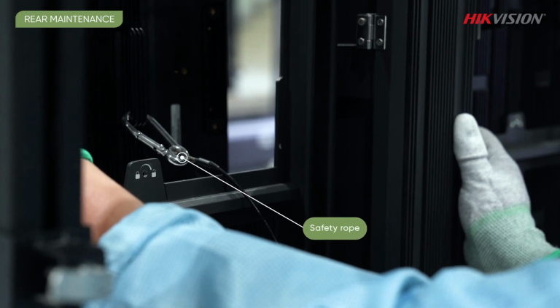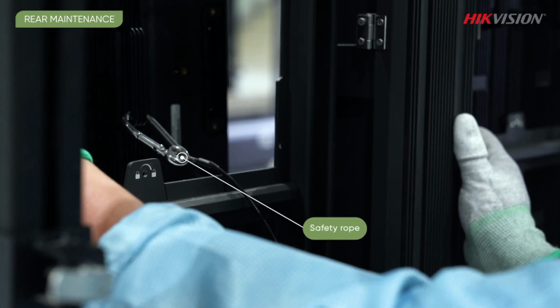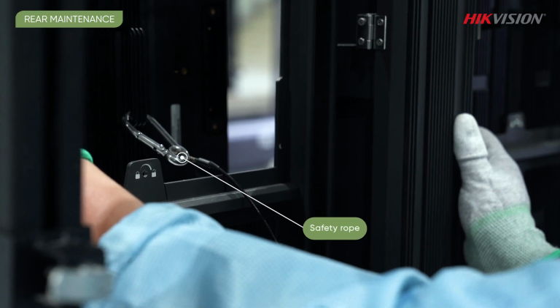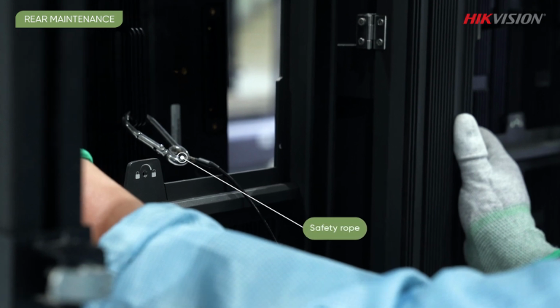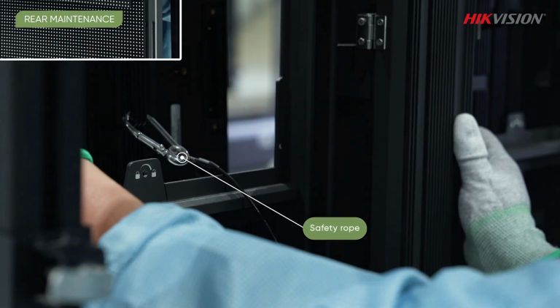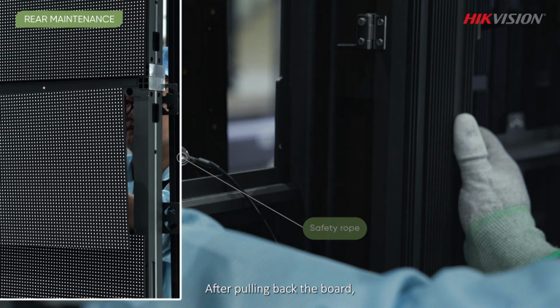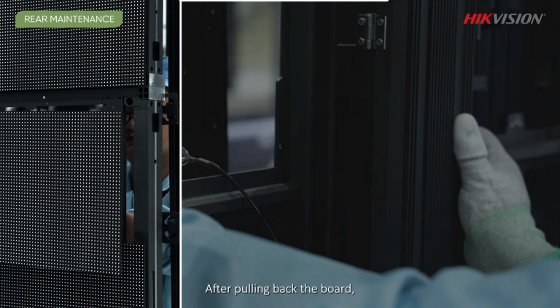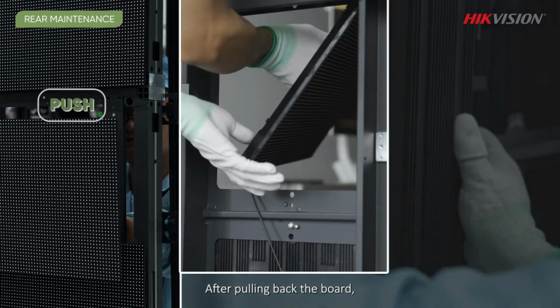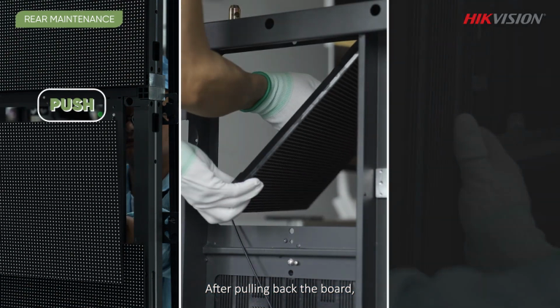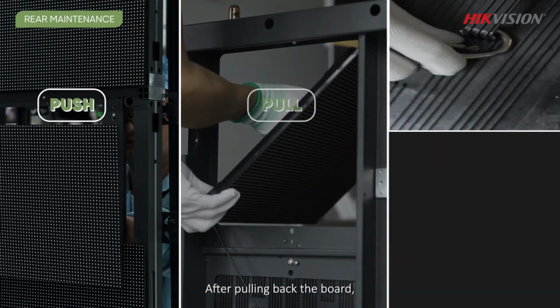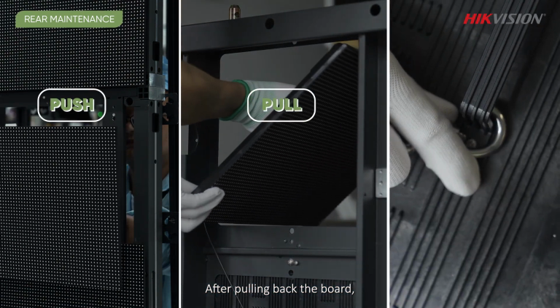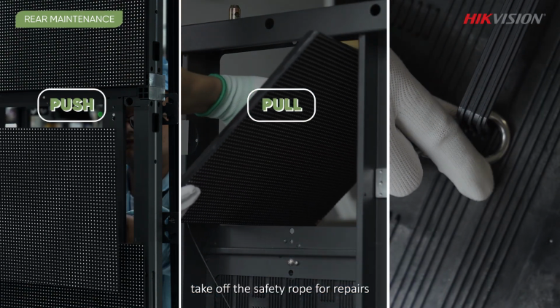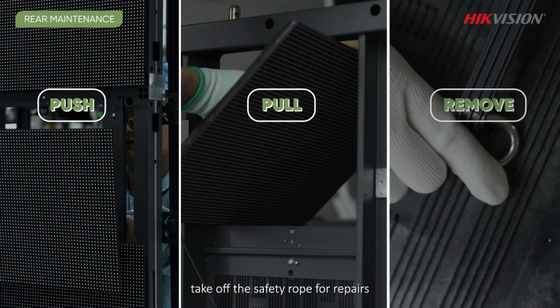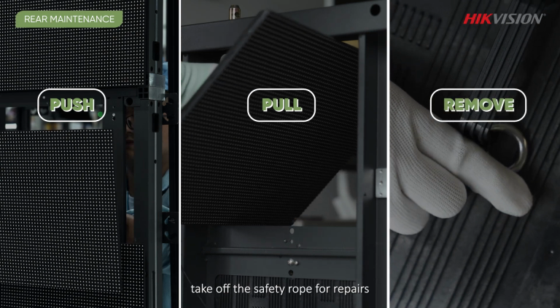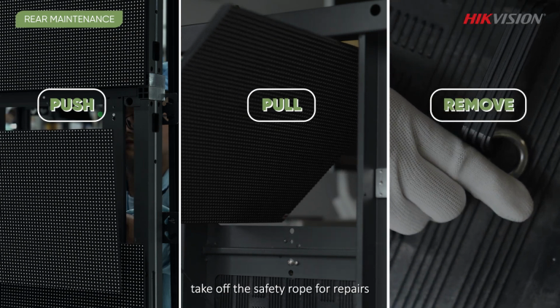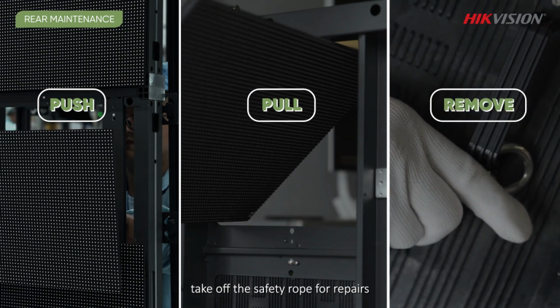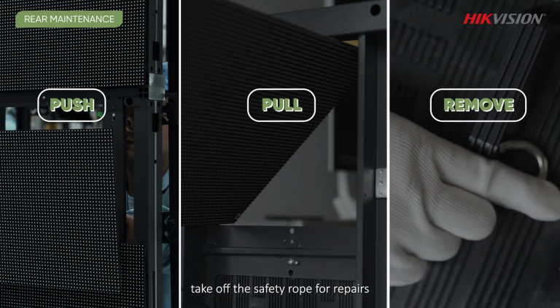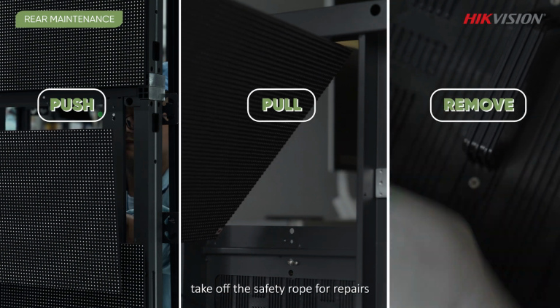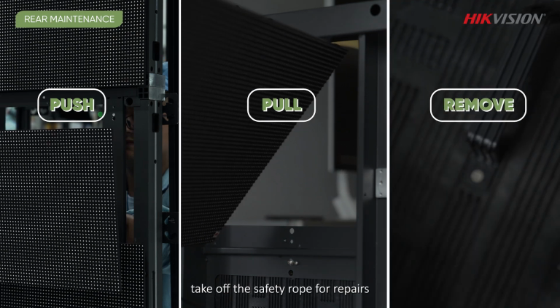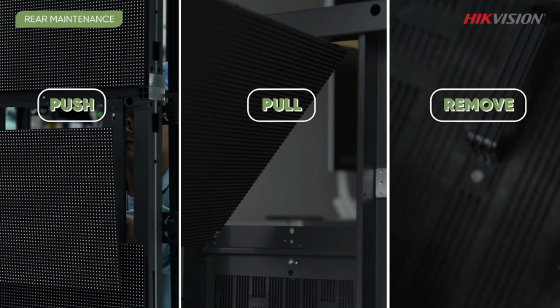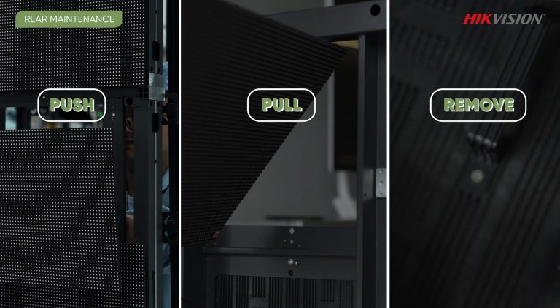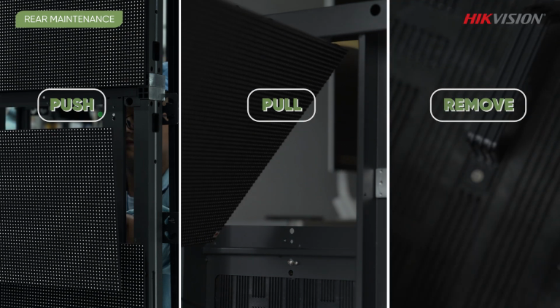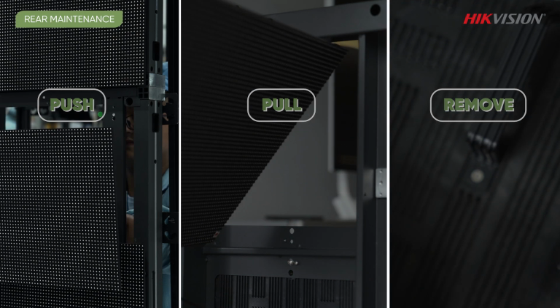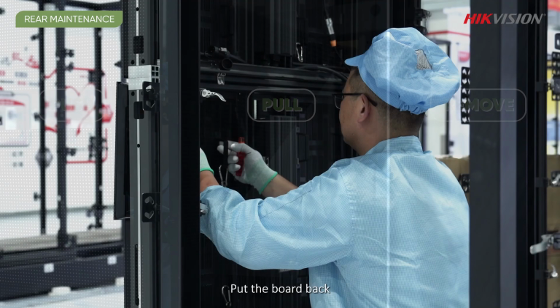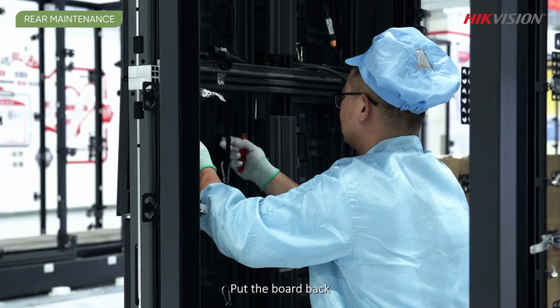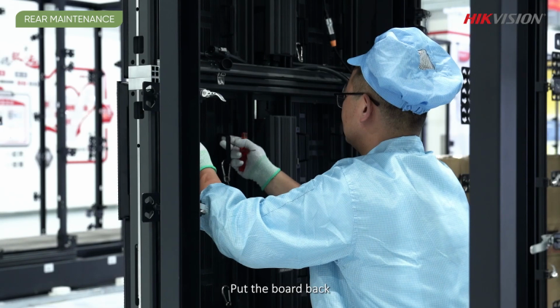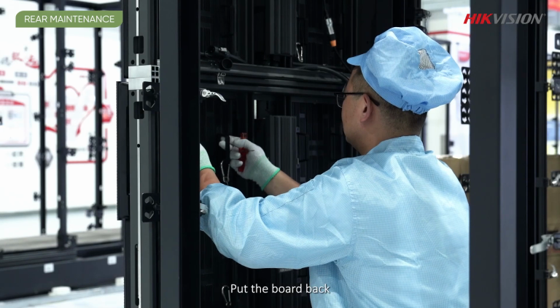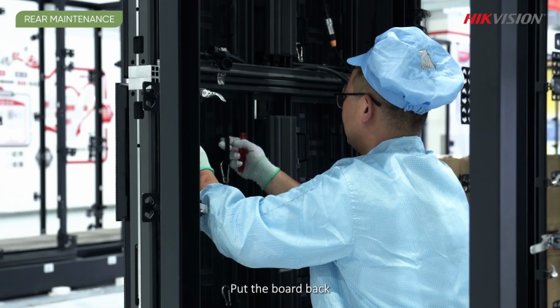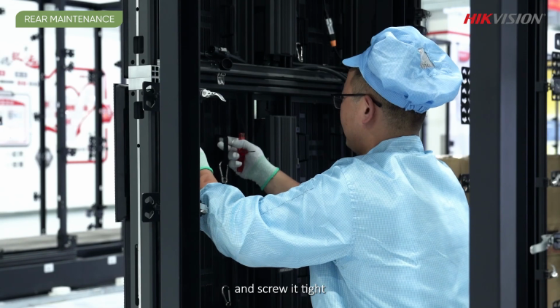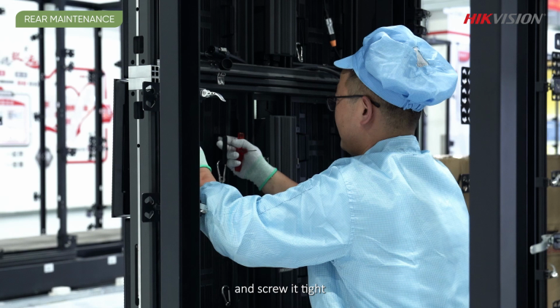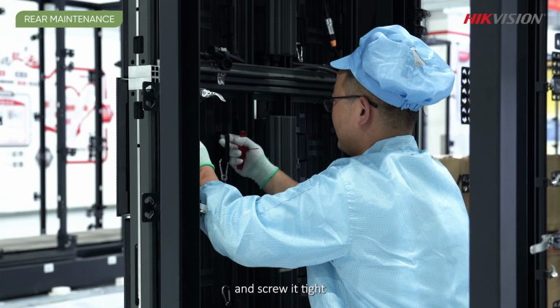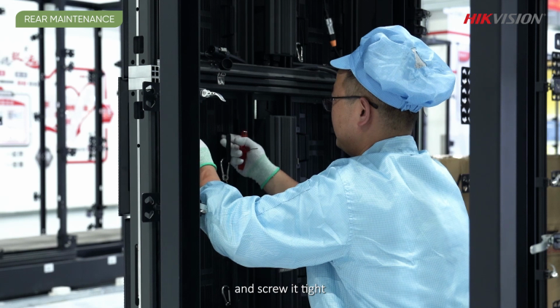After pulling back the board, take off the safety rope for repairs. Put the board back and screw it tight.